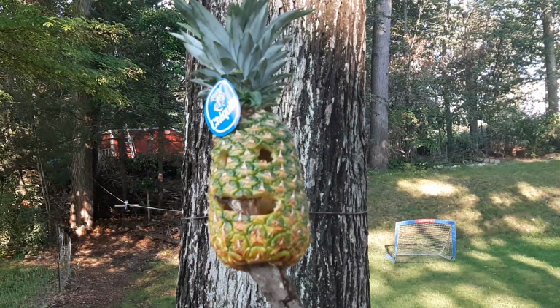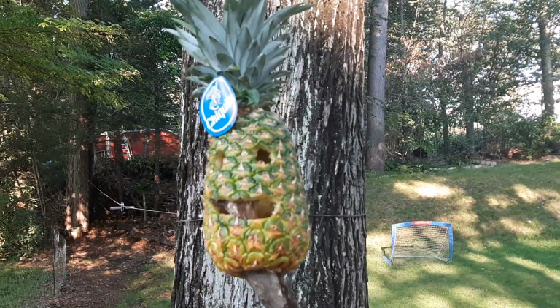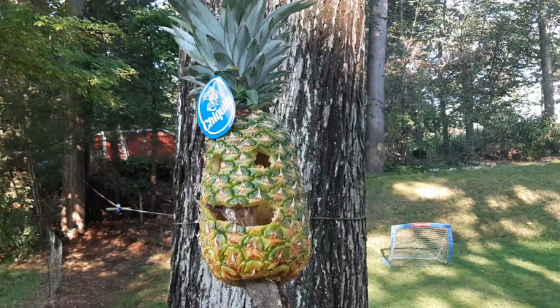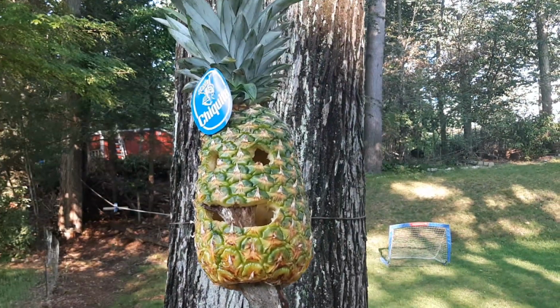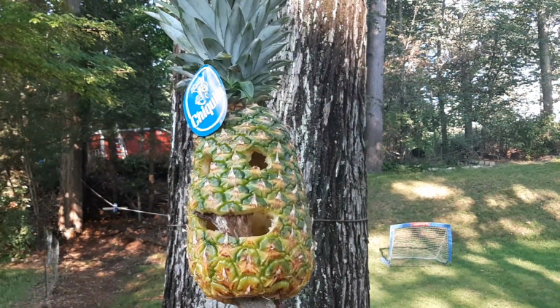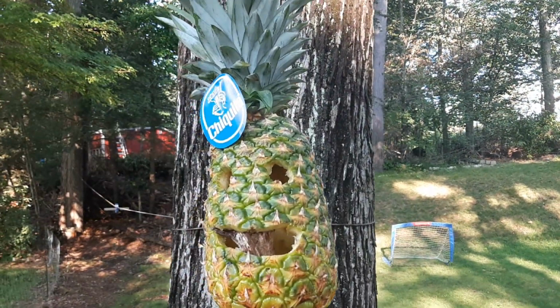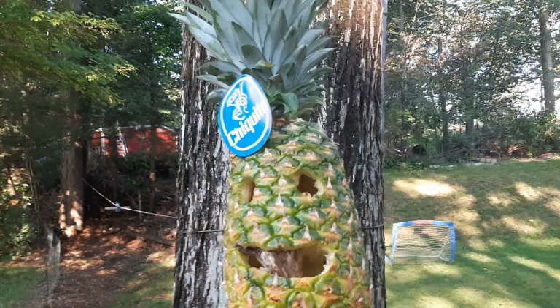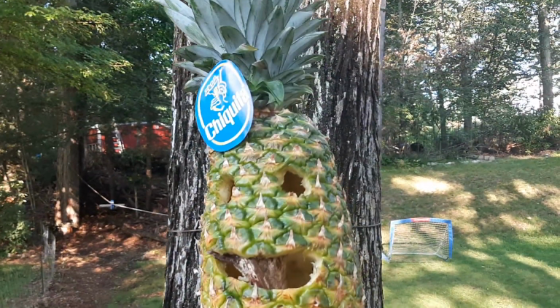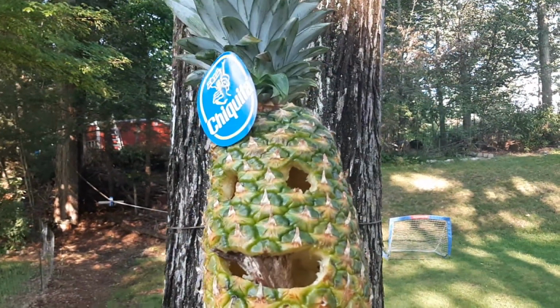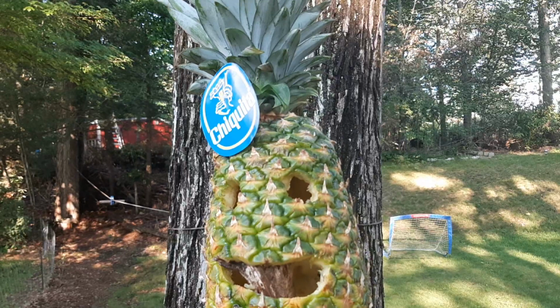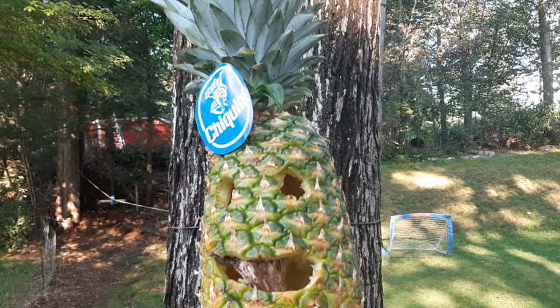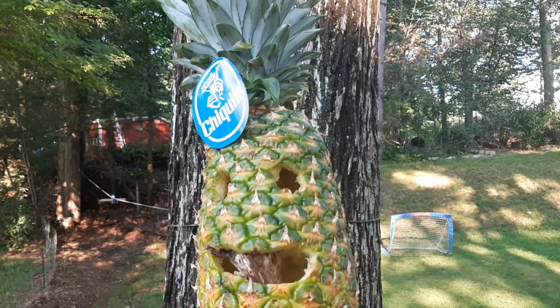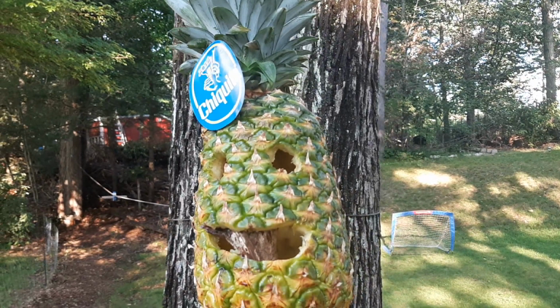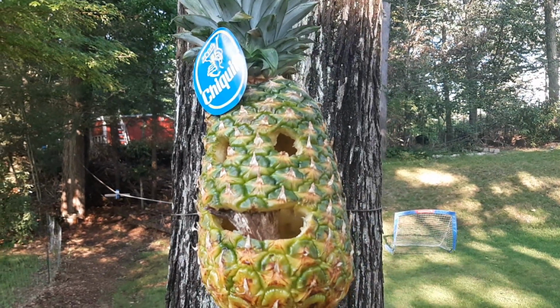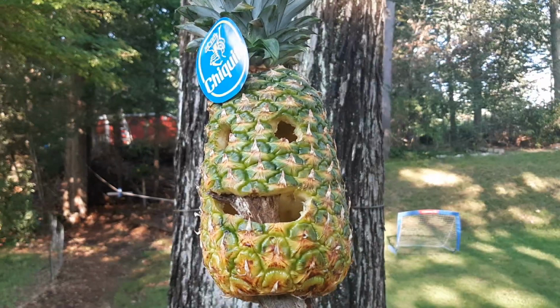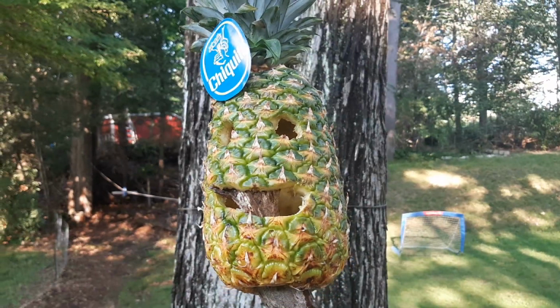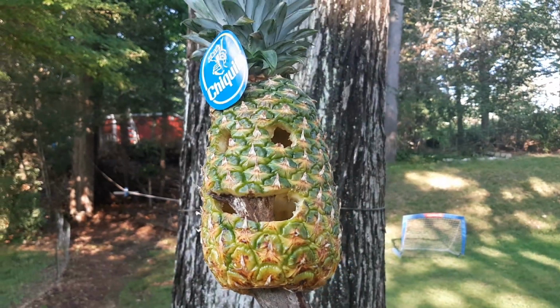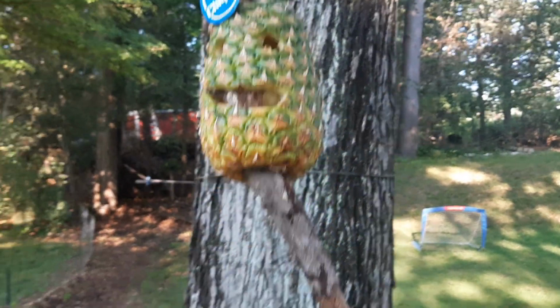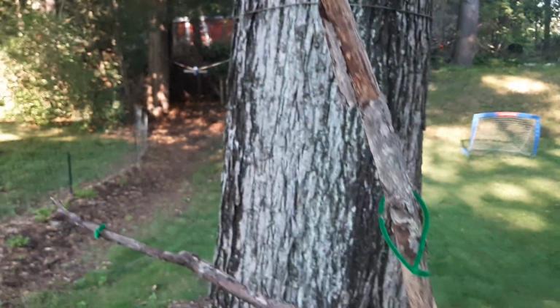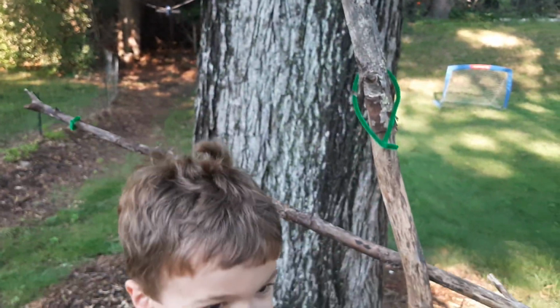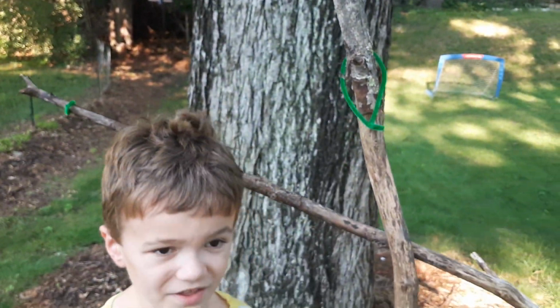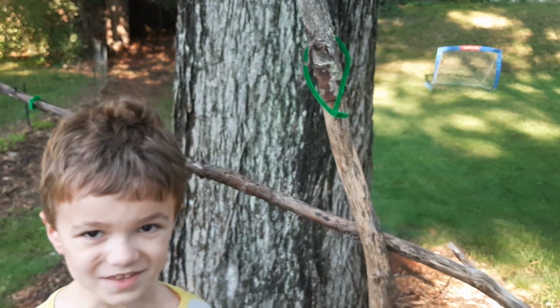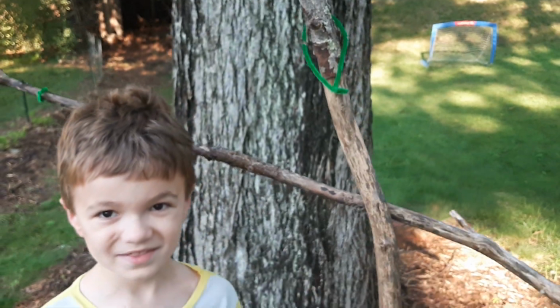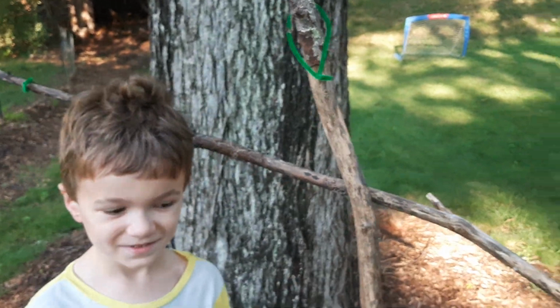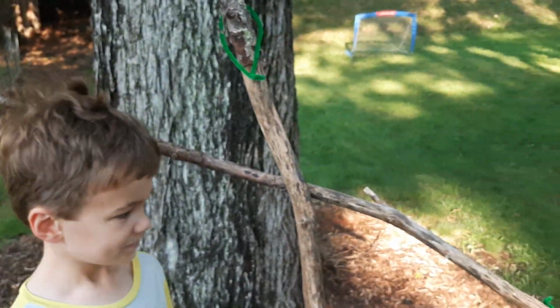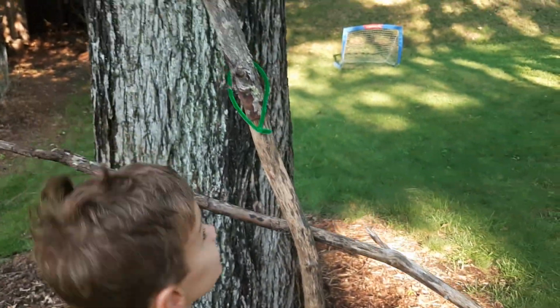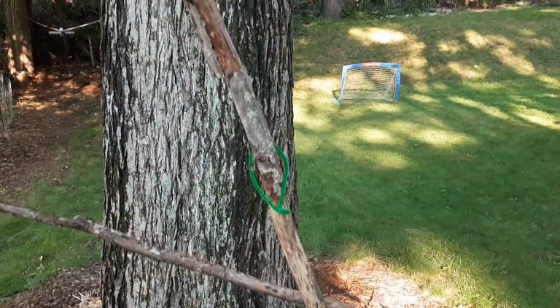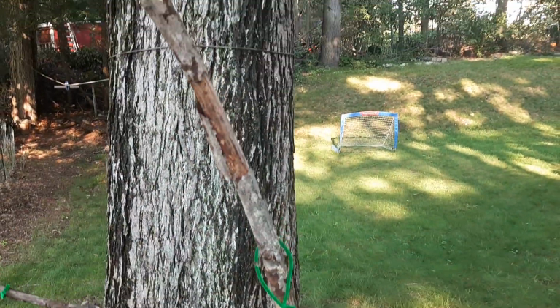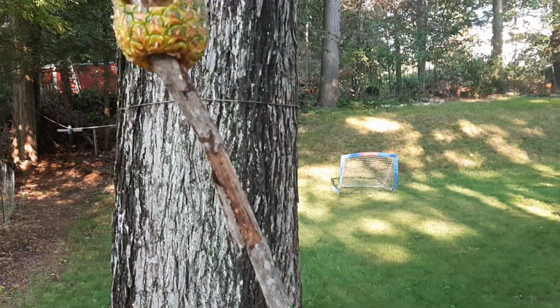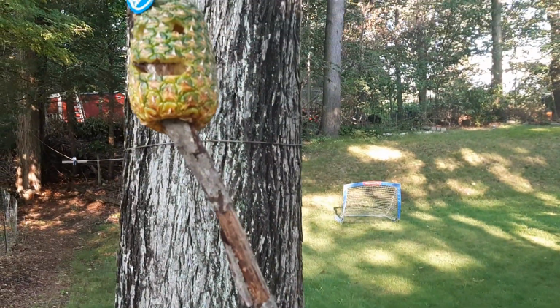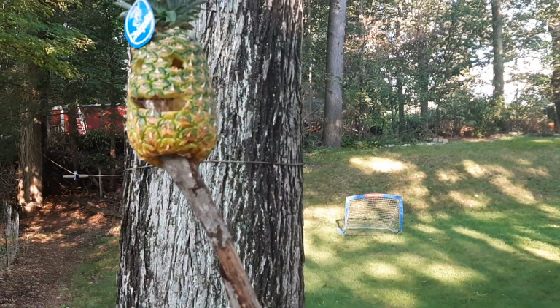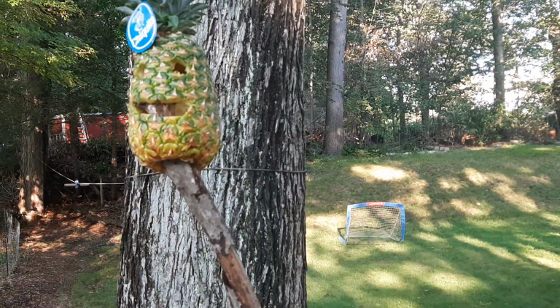He is a pineapple. He is friendly. Look, he is not used to eat me. And he is a Hawaiian.